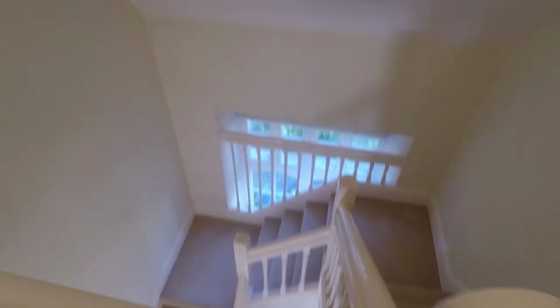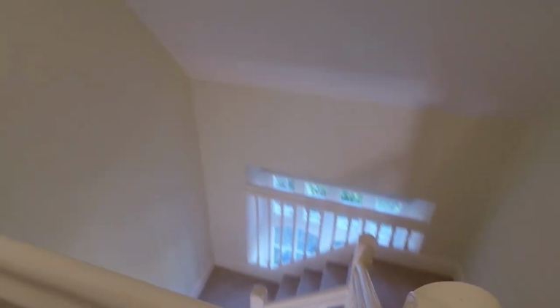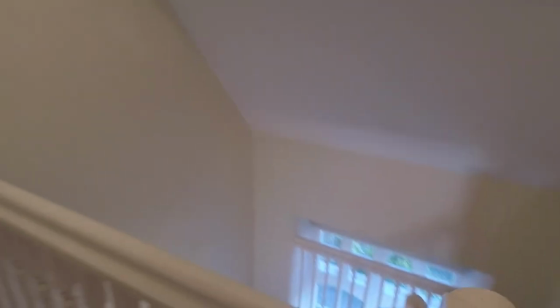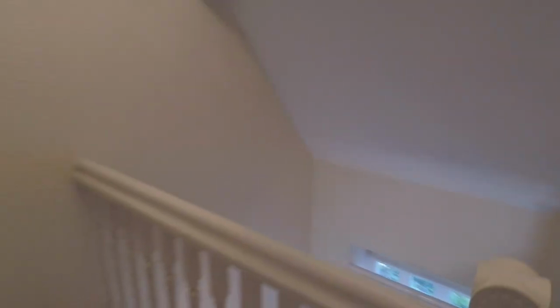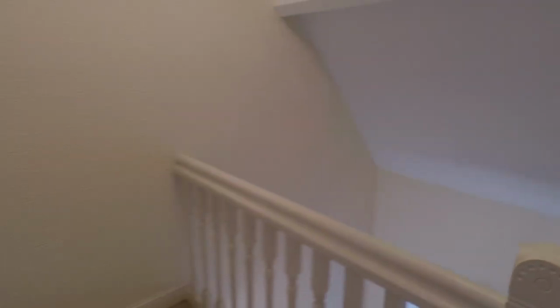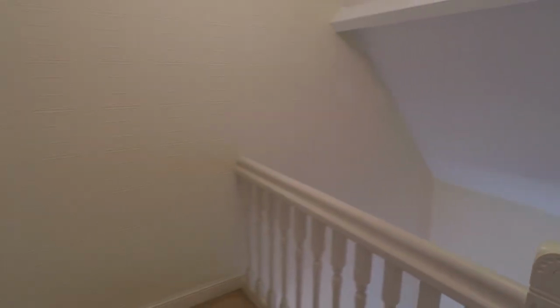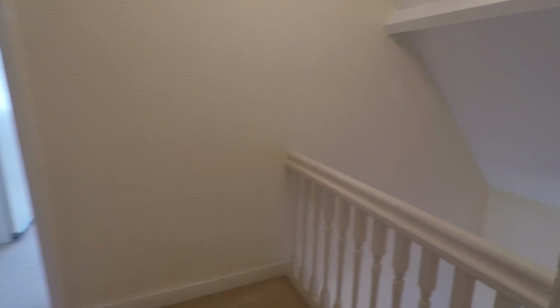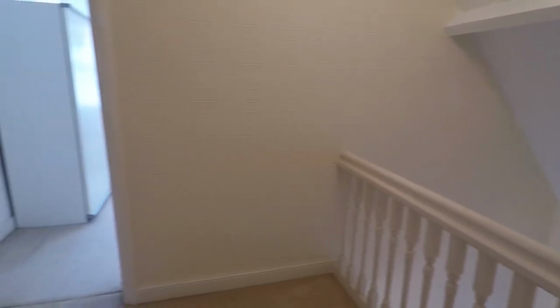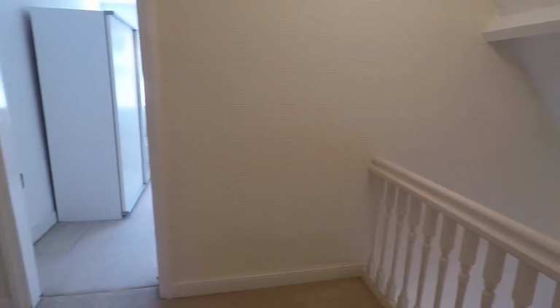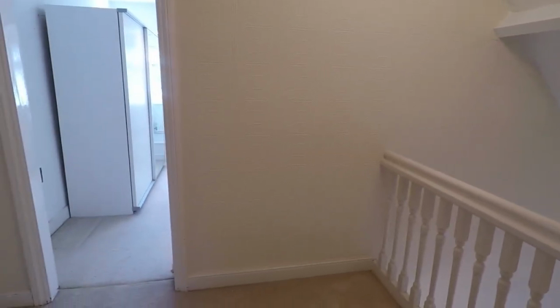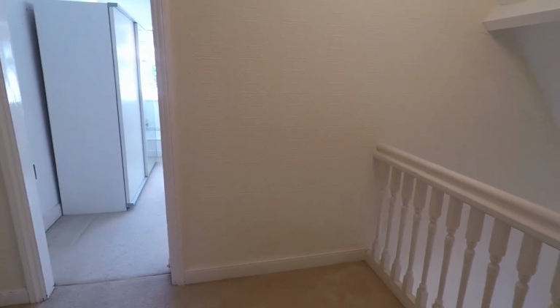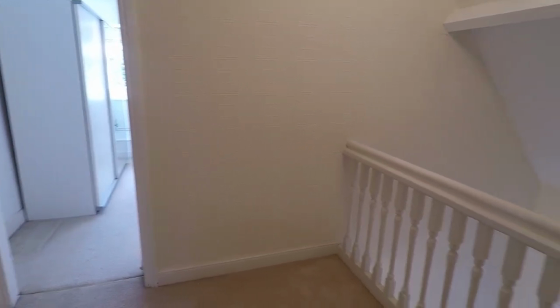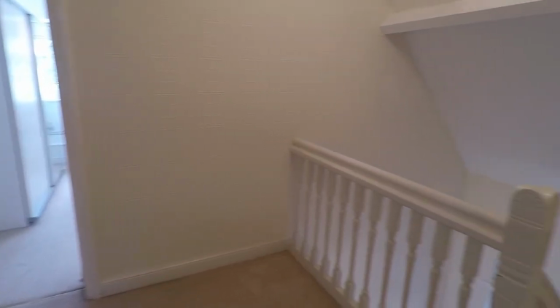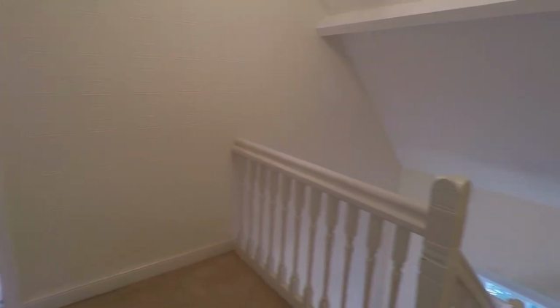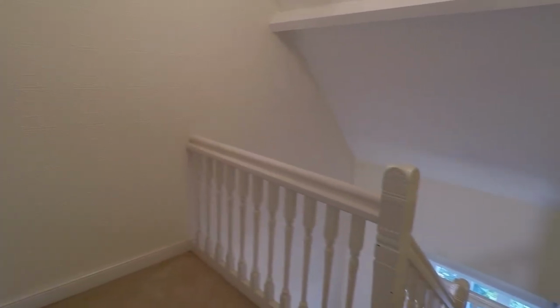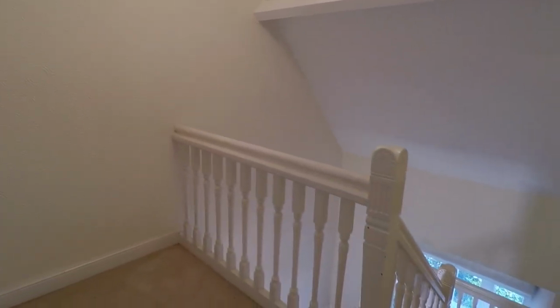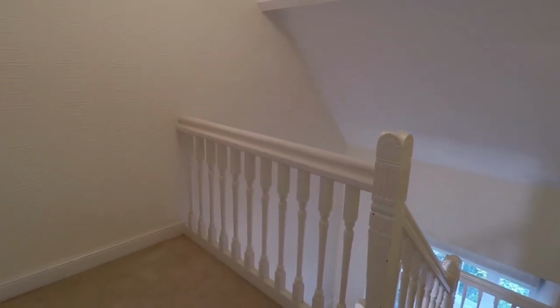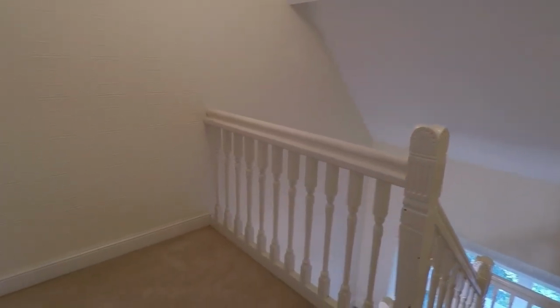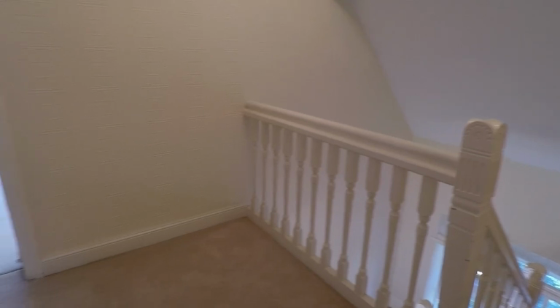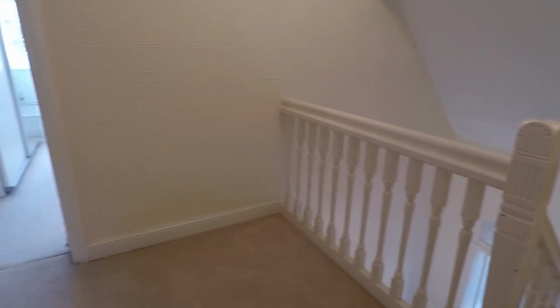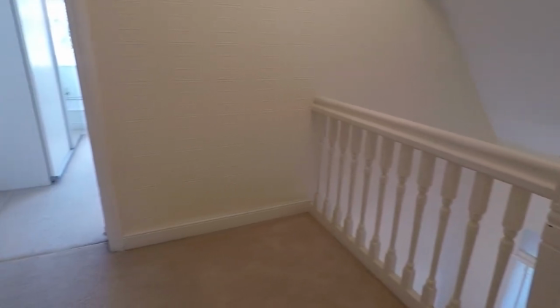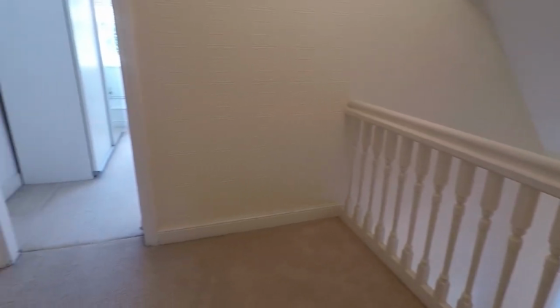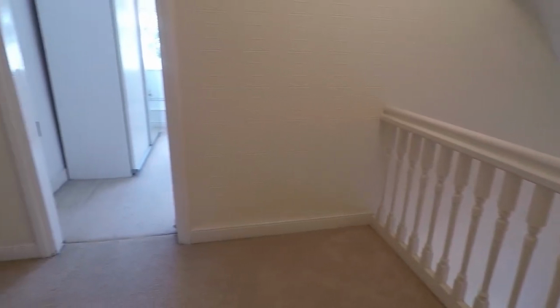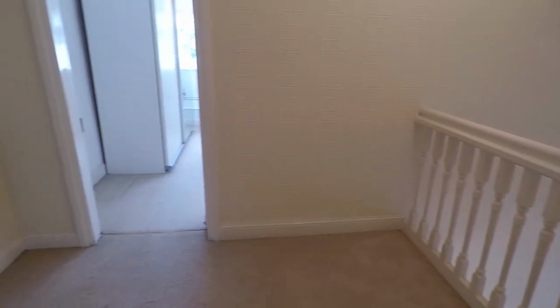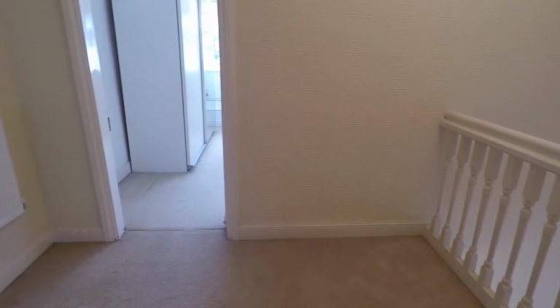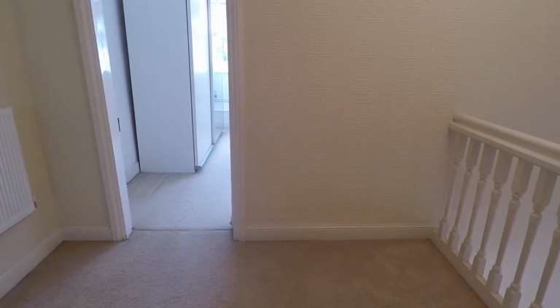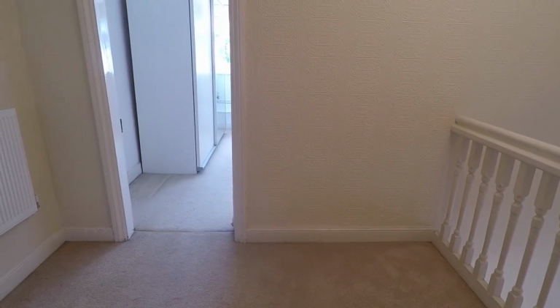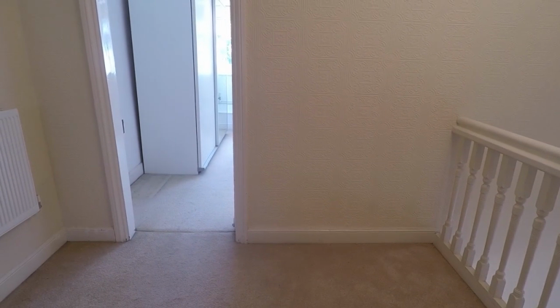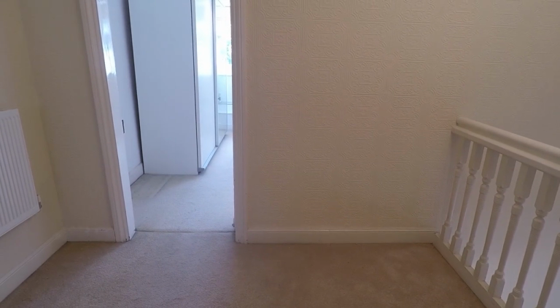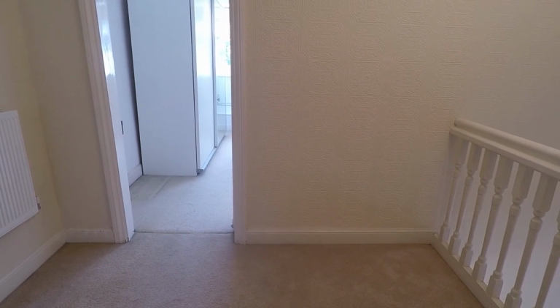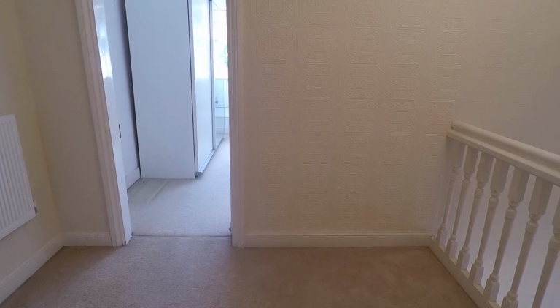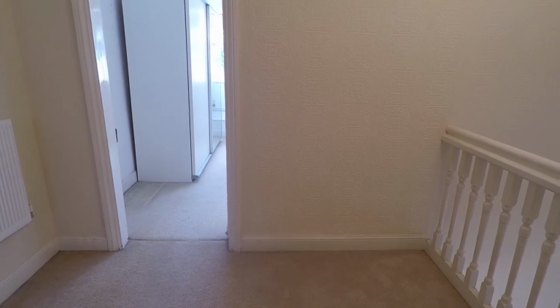That completes this video tour of the seven bedroom property located on Stowe Park Circle. If this property interests you, please don't hesitate to contact the team and we'll be more than happy to show you around.